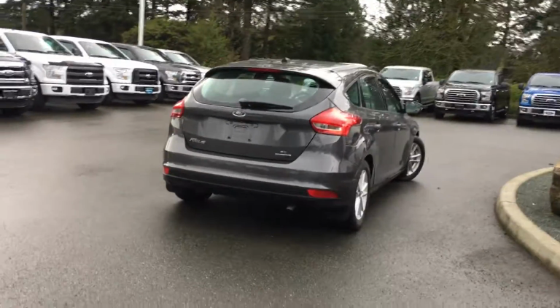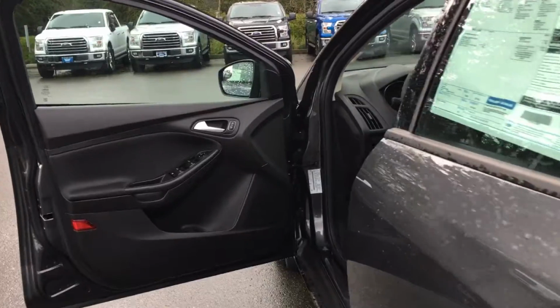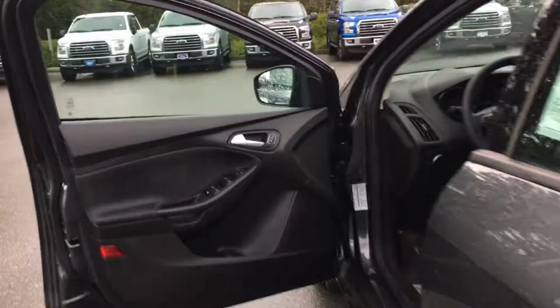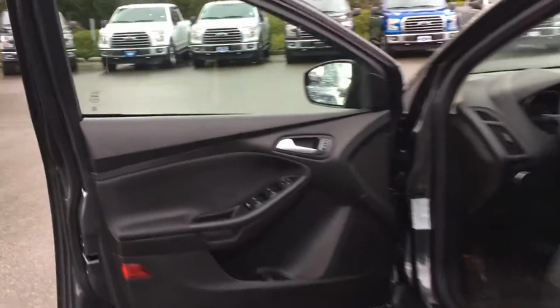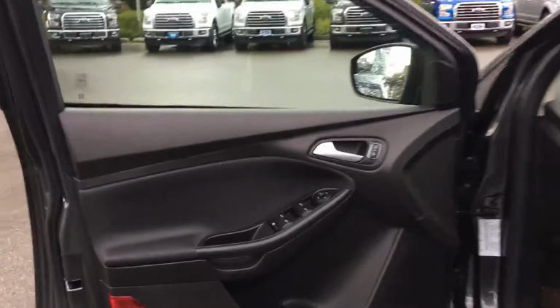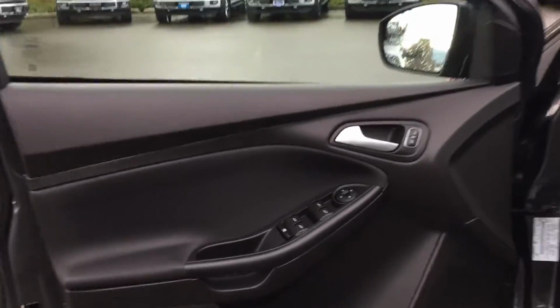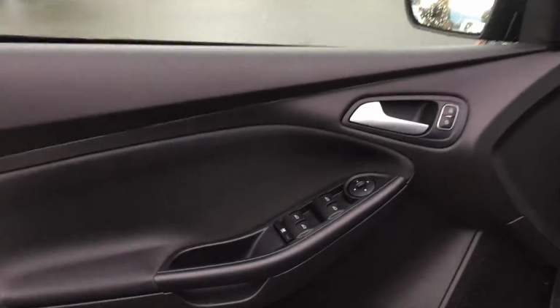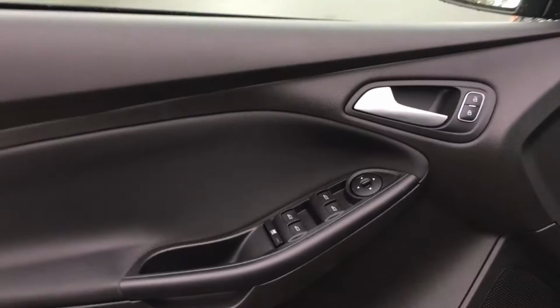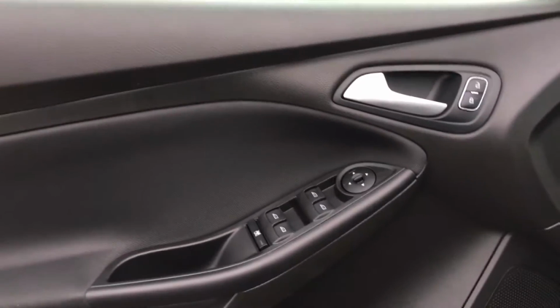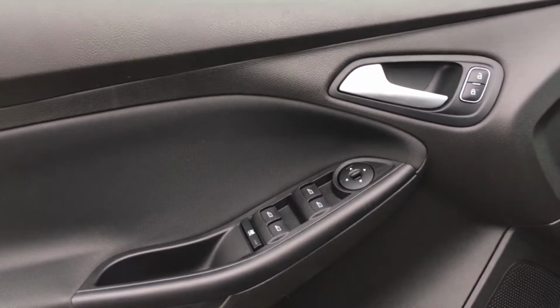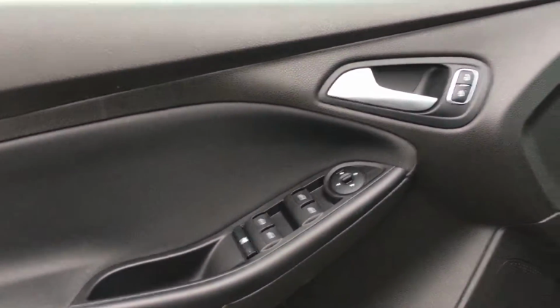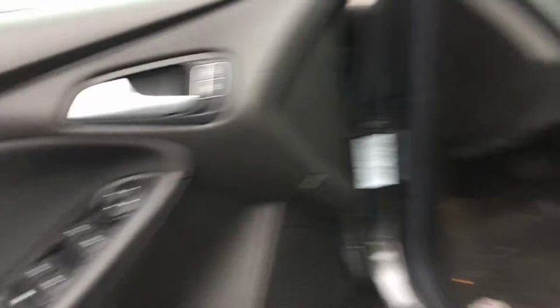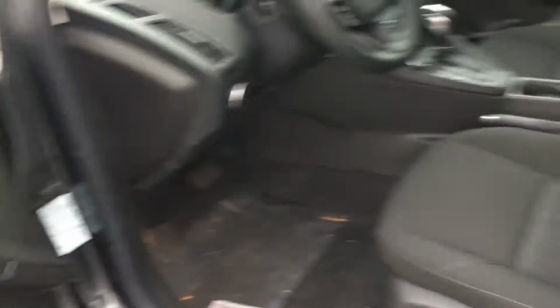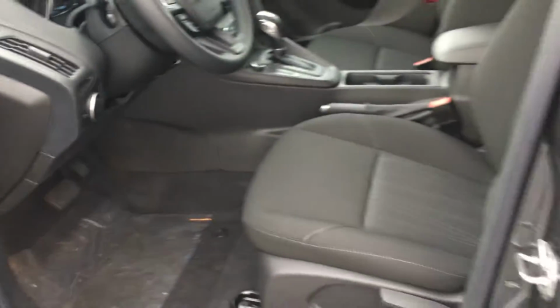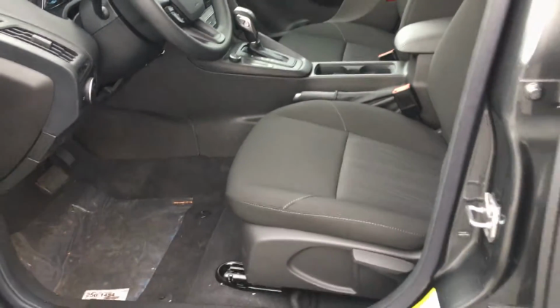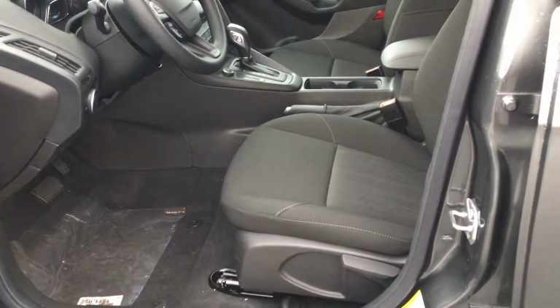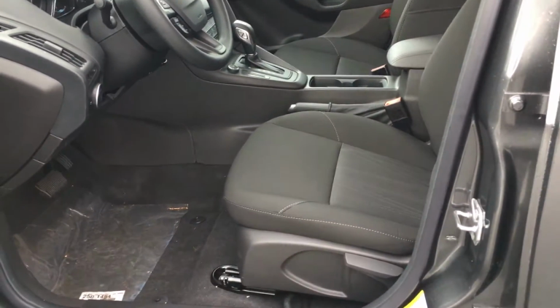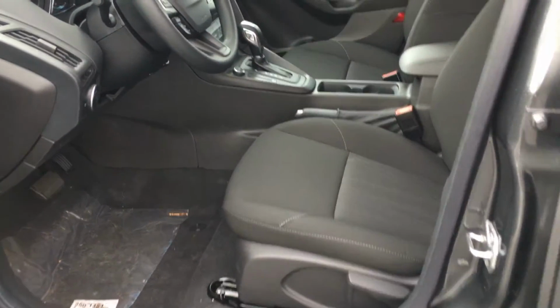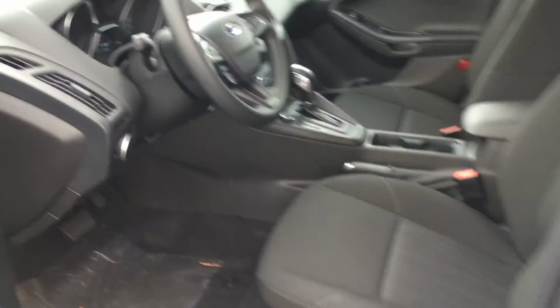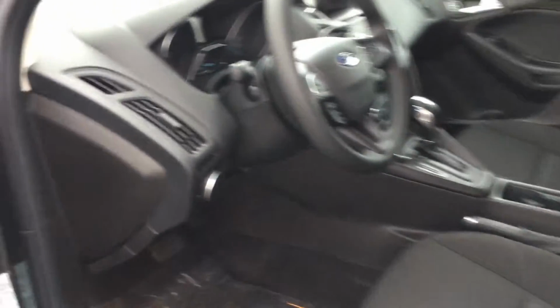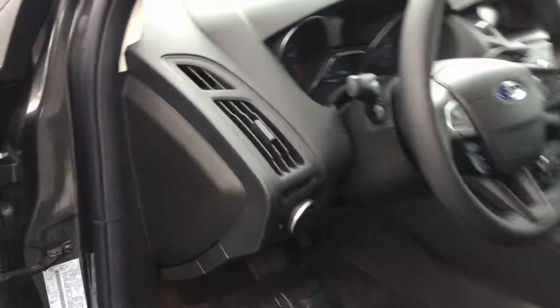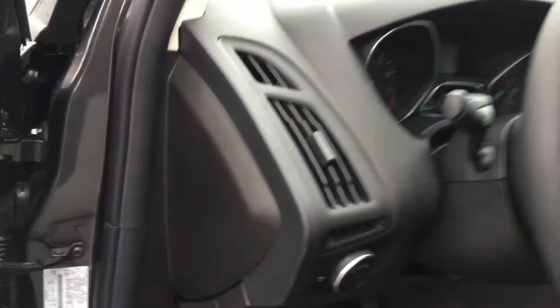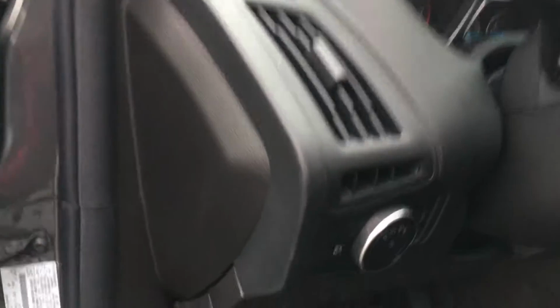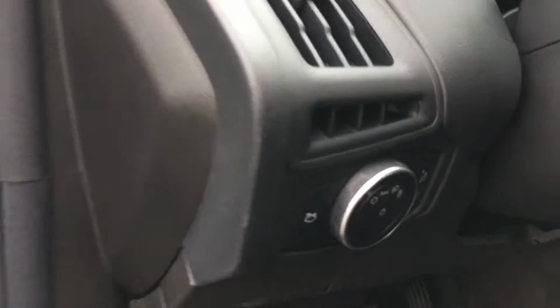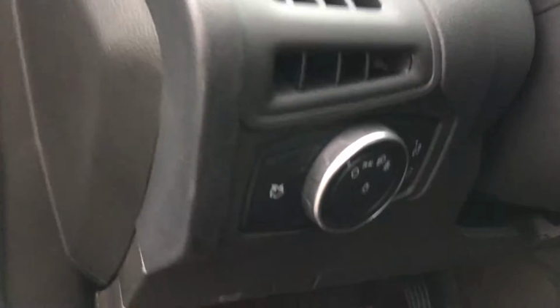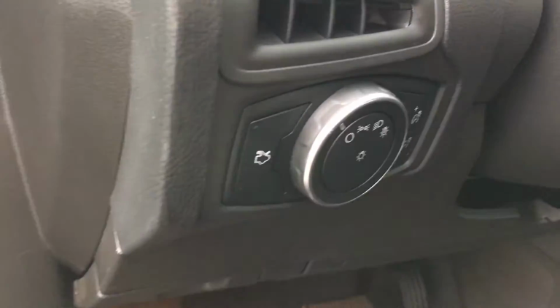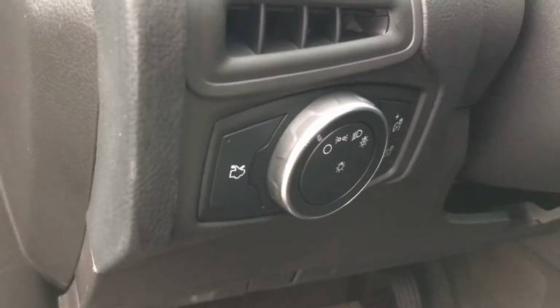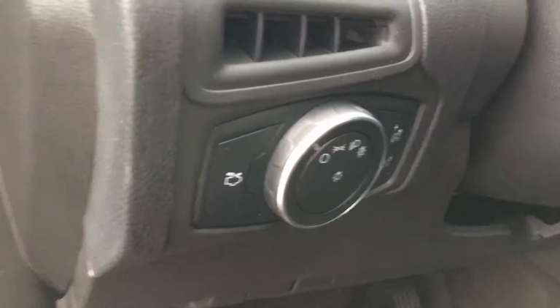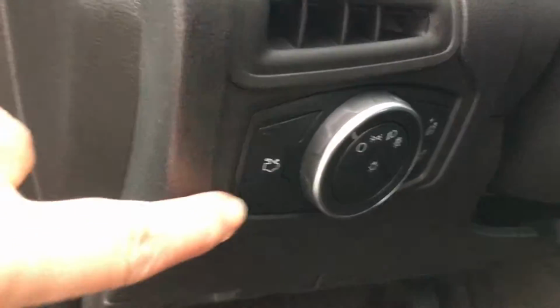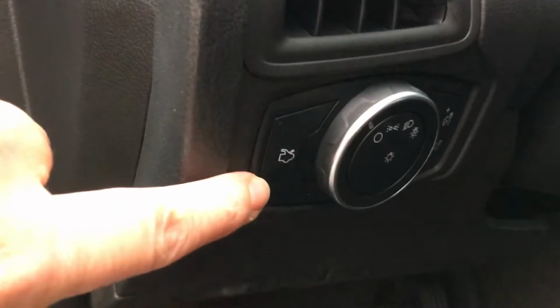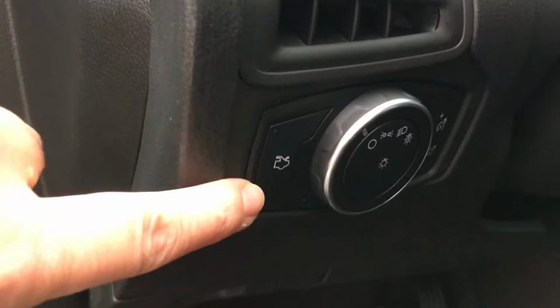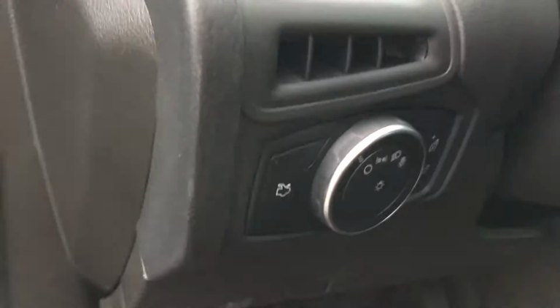Storage and speaker in the doors as well as power locks, windows and mirrors. You have a manually adjusted driver seat using levers for the seat and the back. Your lighting controls are located here and your trunk release is there.